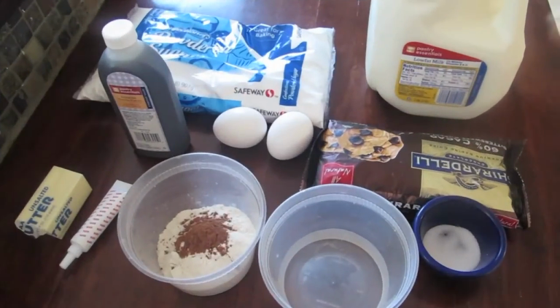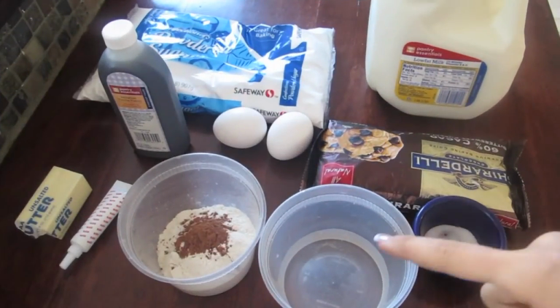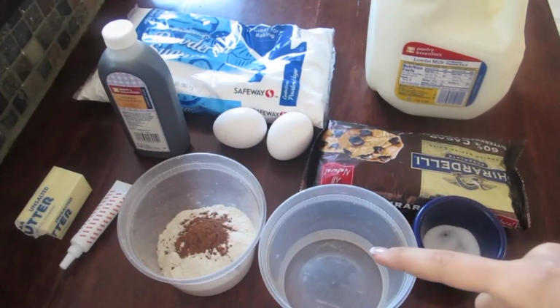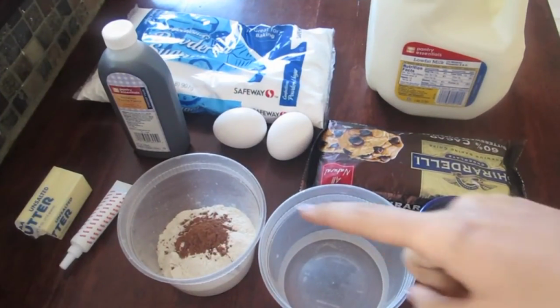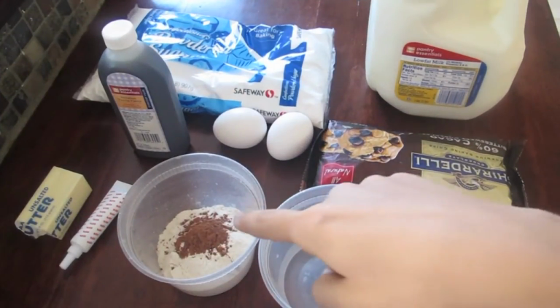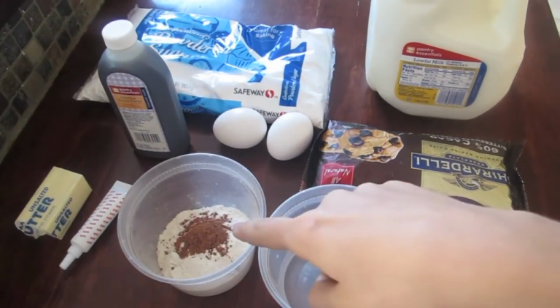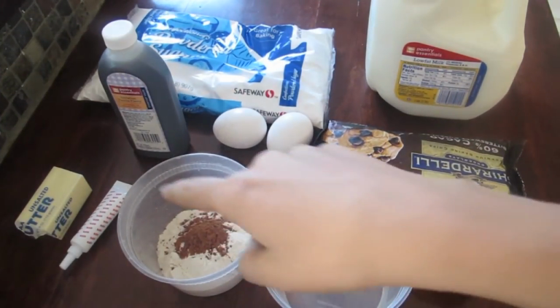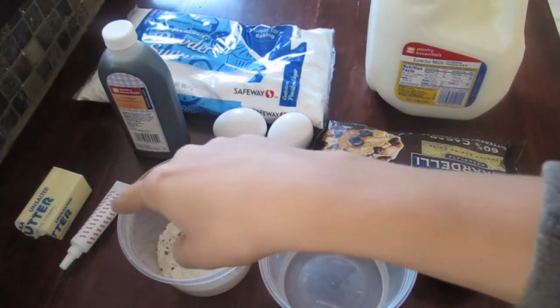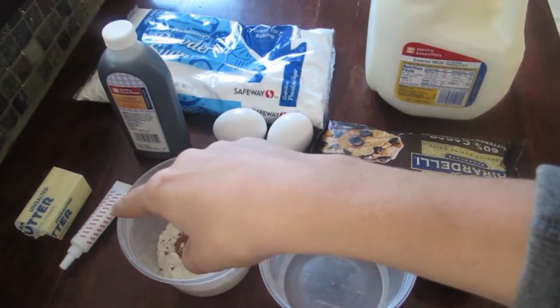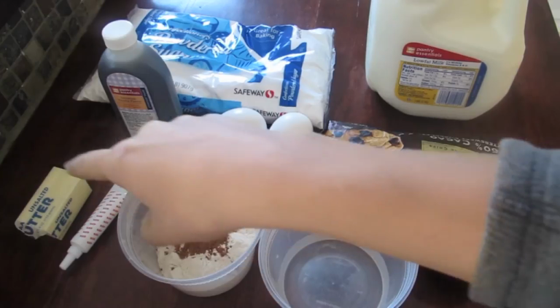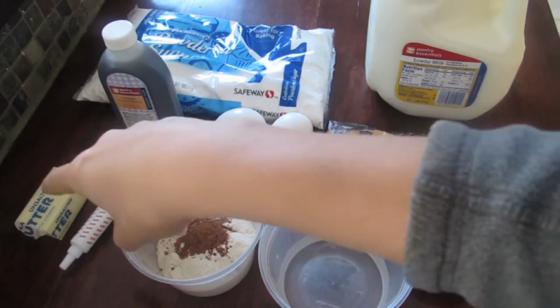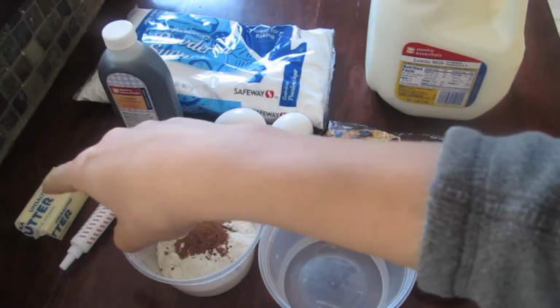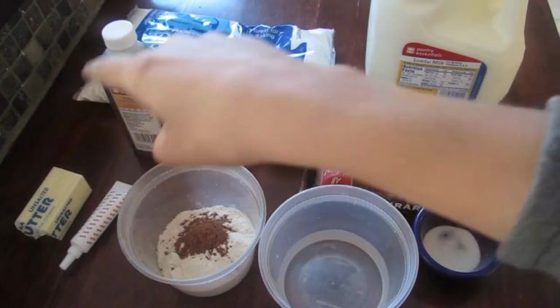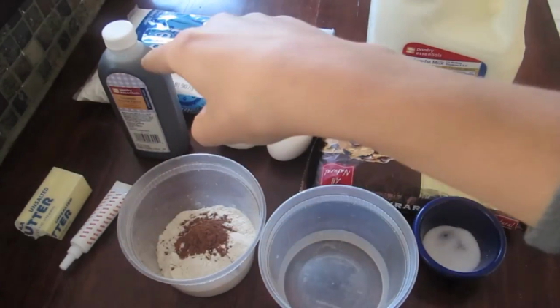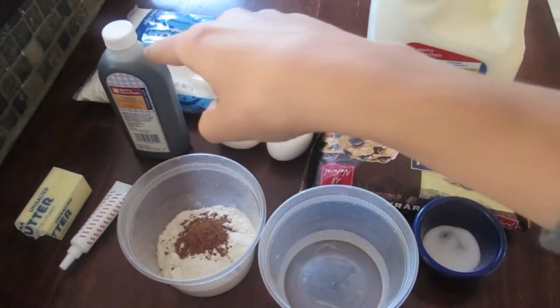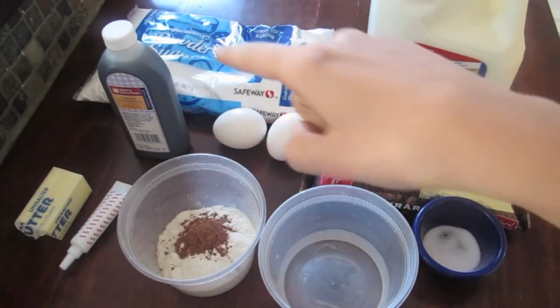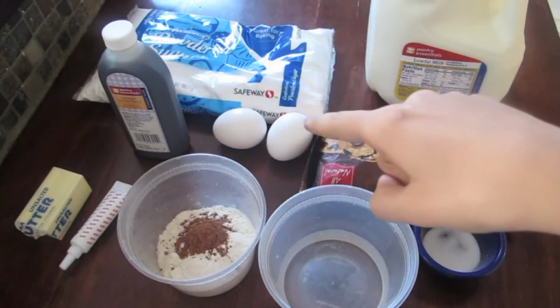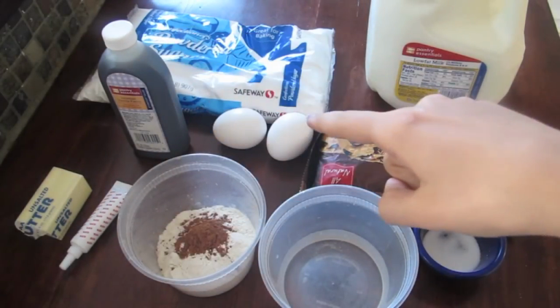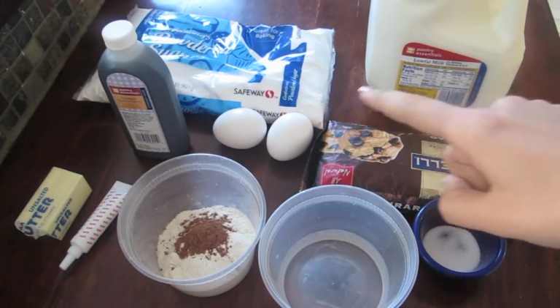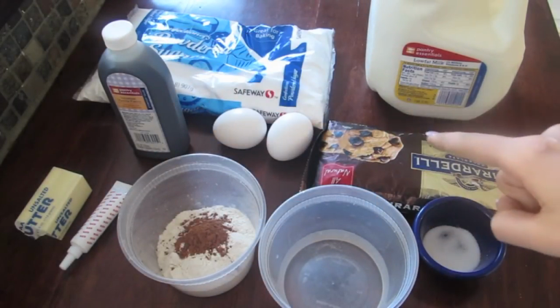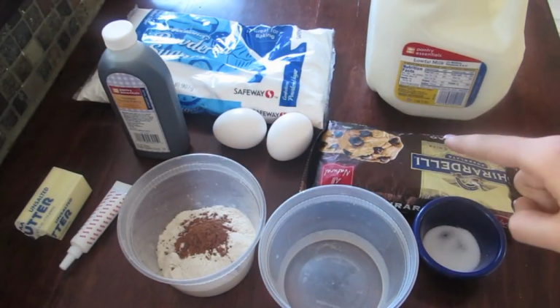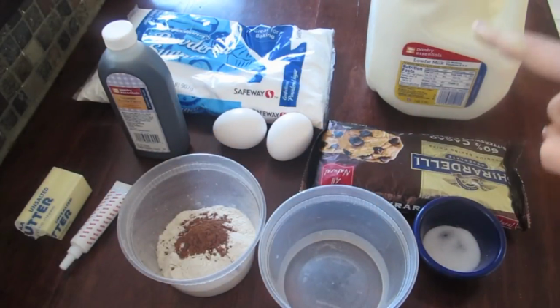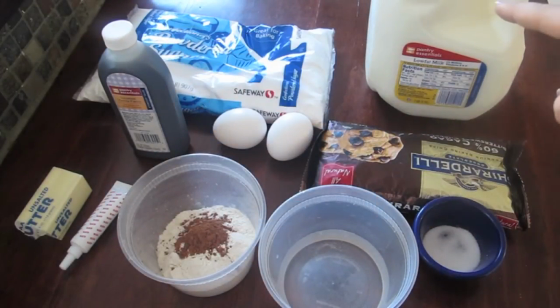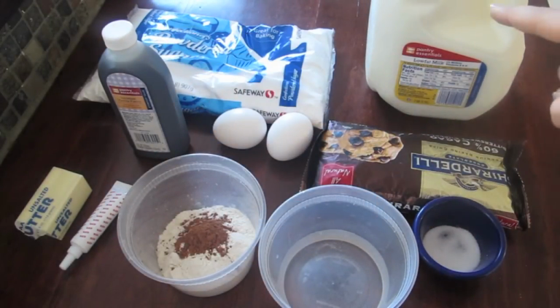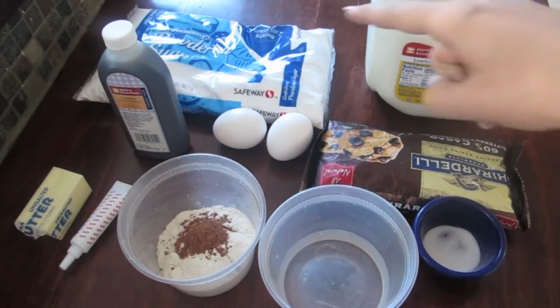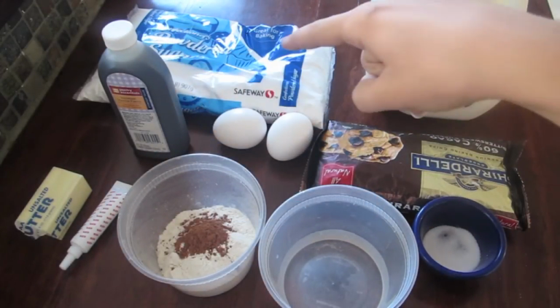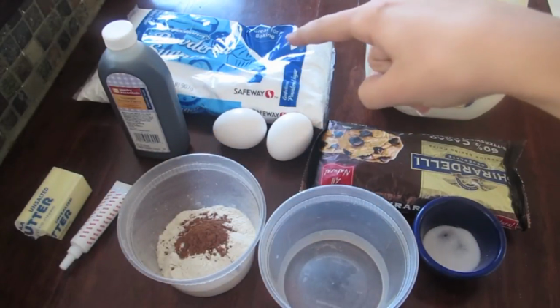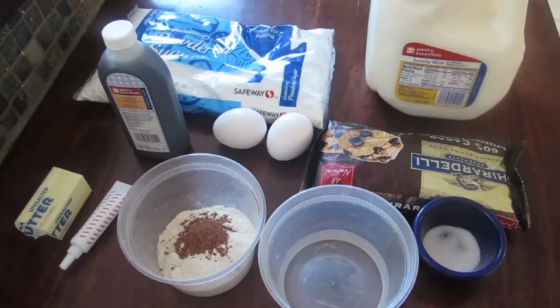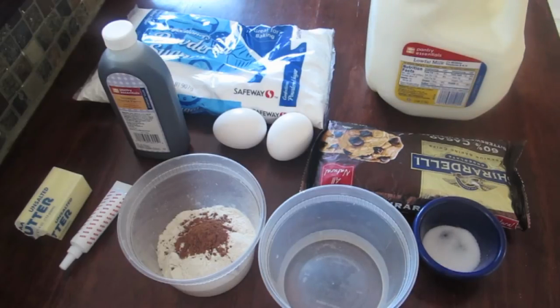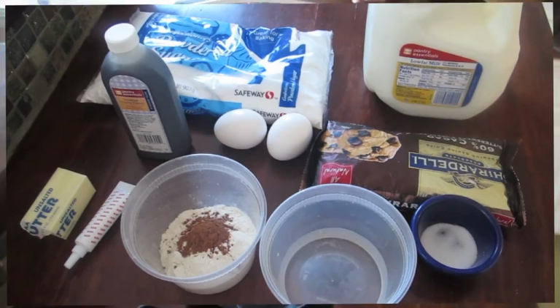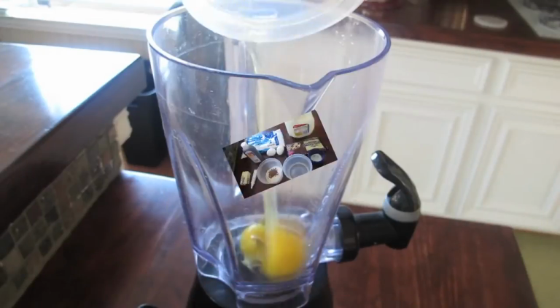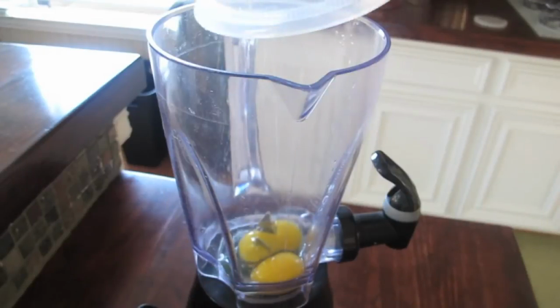You're going to need water, flour and cocoa, red food coloring, butter, vanilla, eggs, chocolate chips, milk, powdered sugar, and salt.